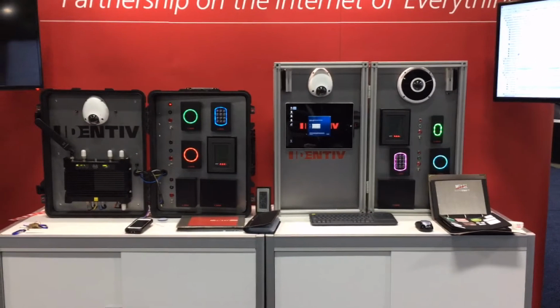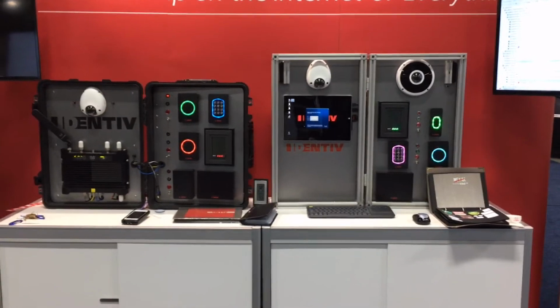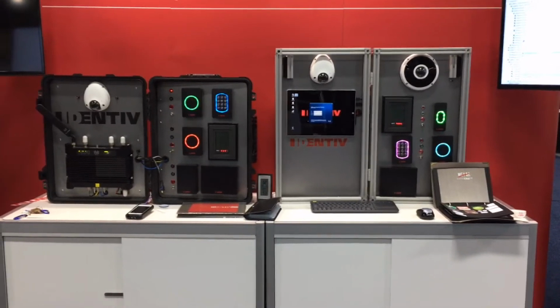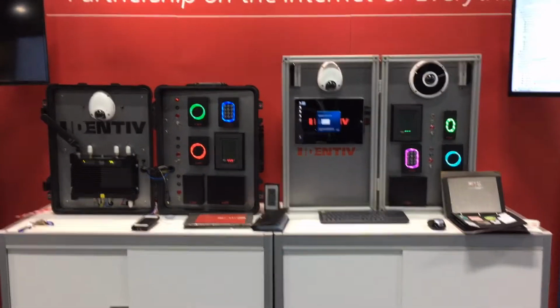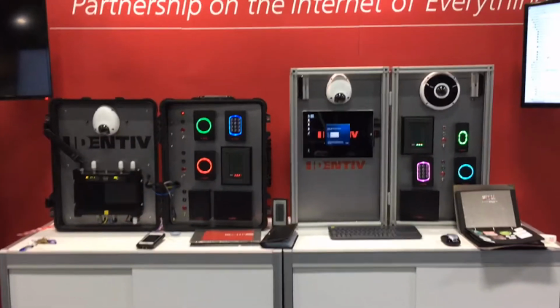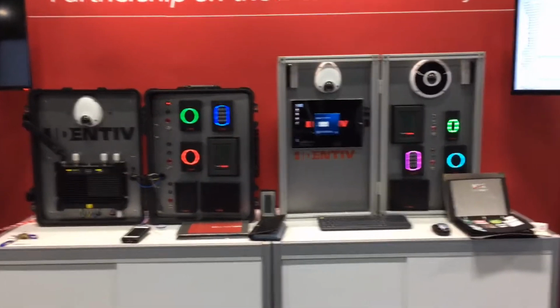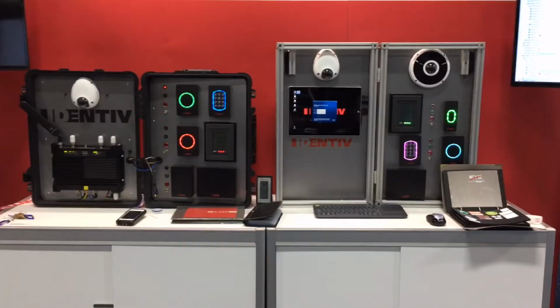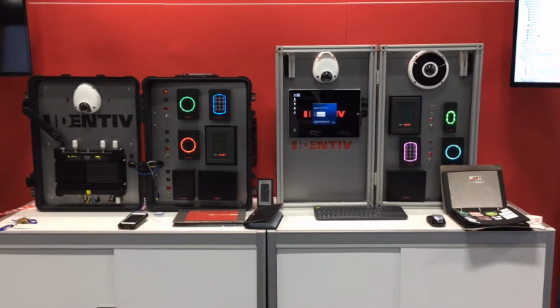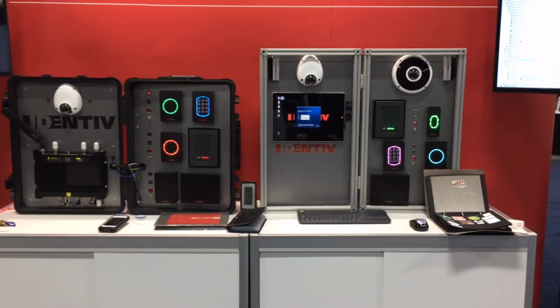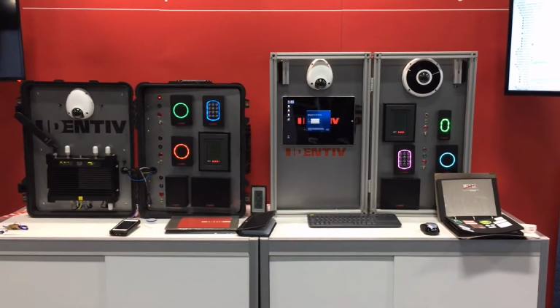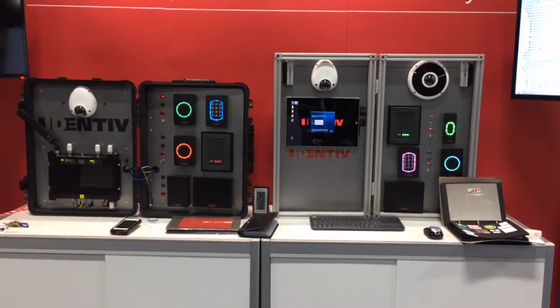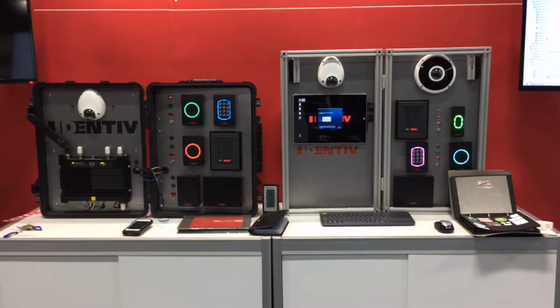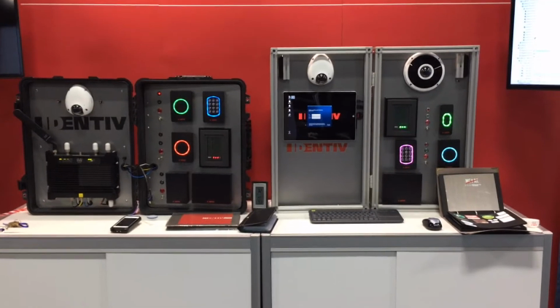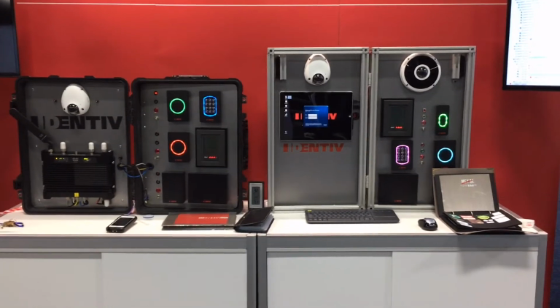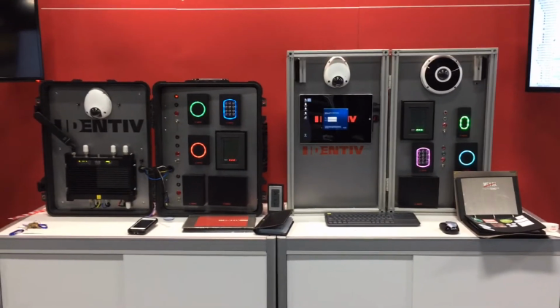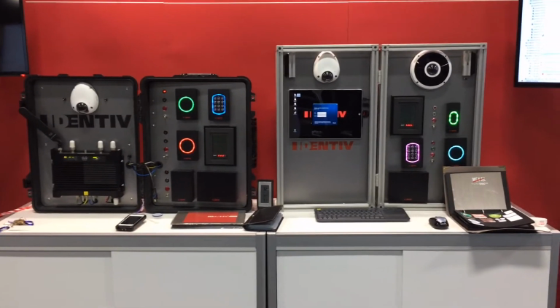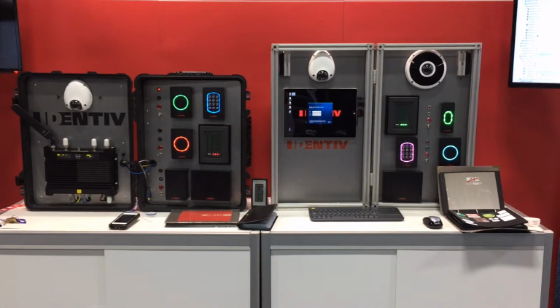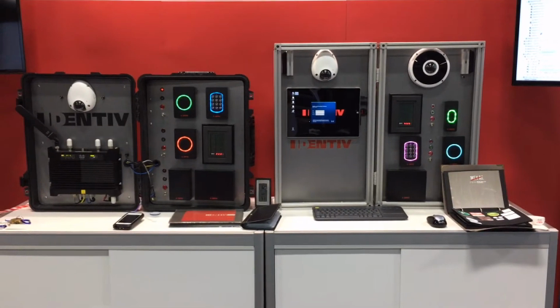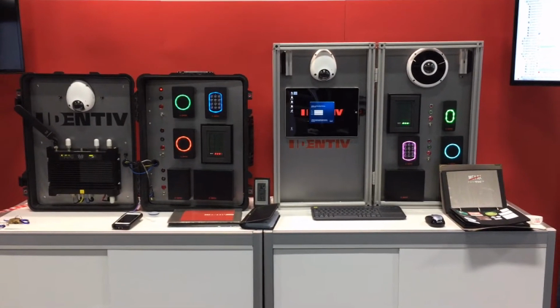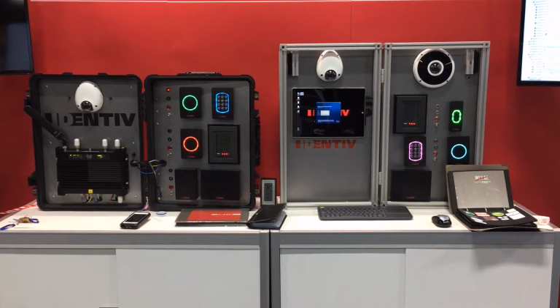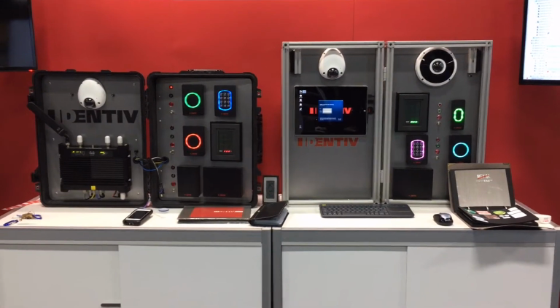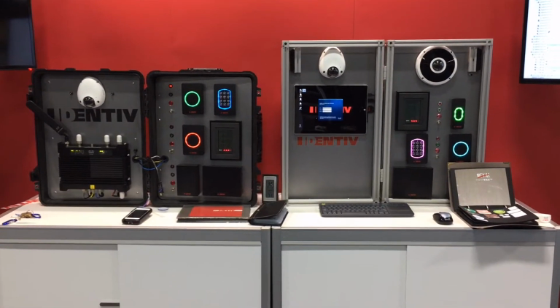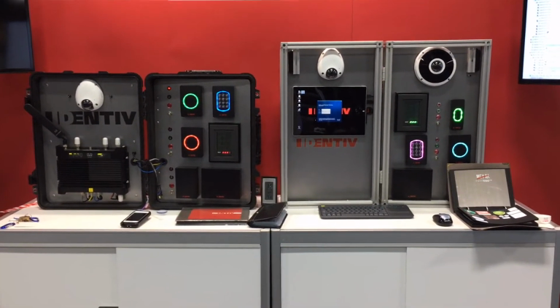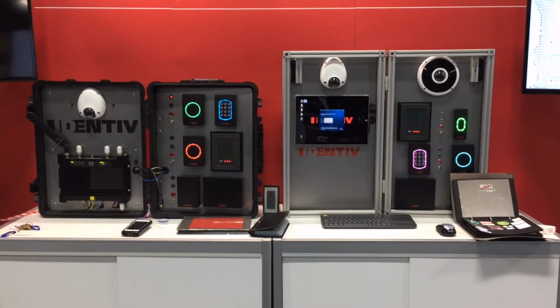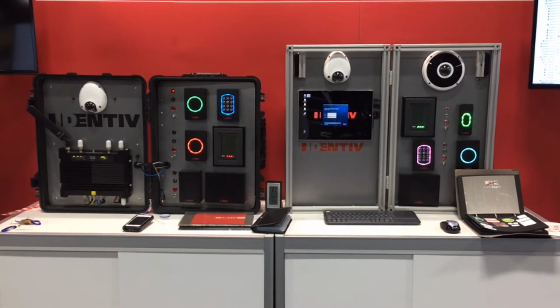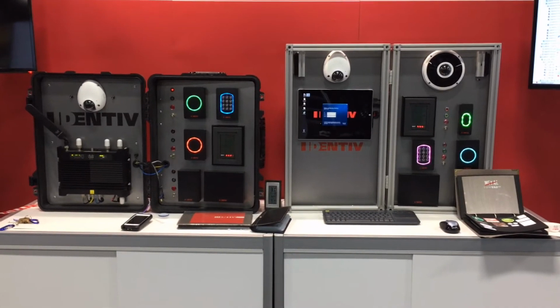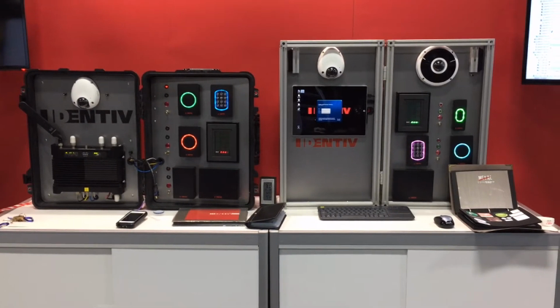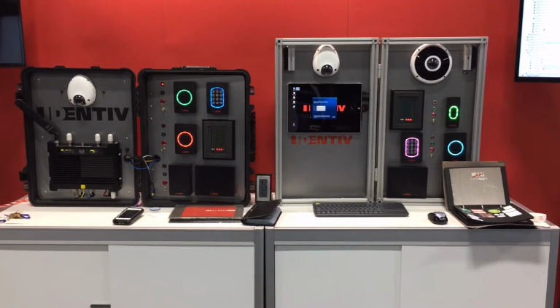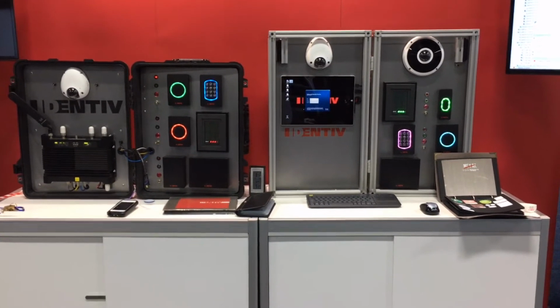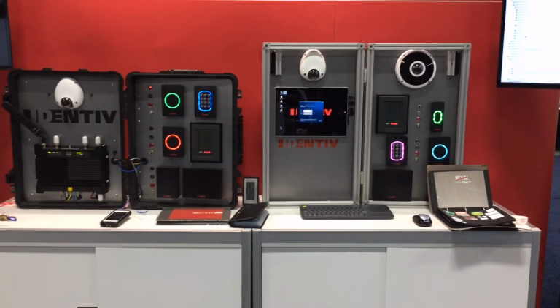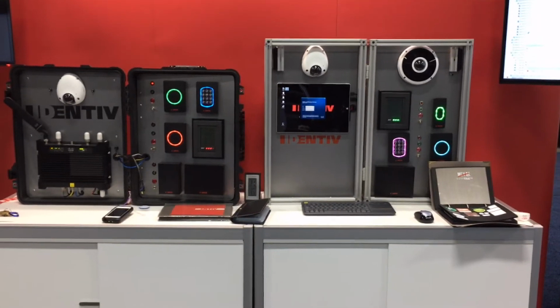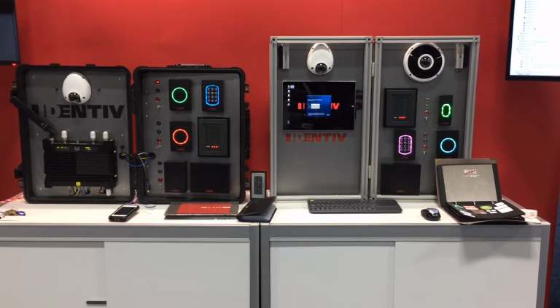Hi, John Piccinini from Identiv, coming to you from Cisco Live, the world's premier network technology event, sponsored by the world's premier network technology company and Identiv partner, Cisco Systems.